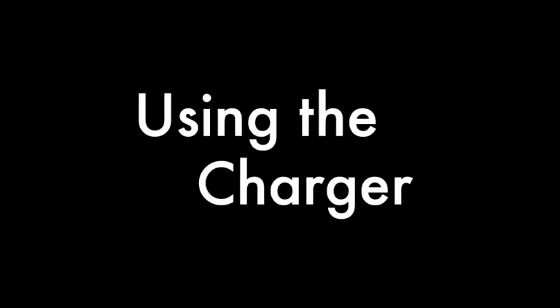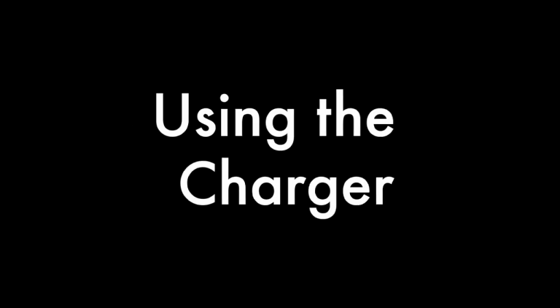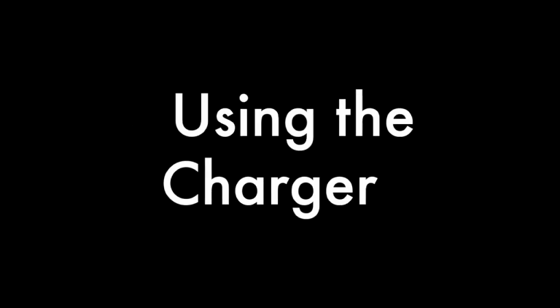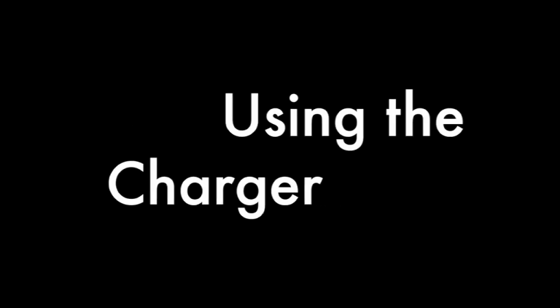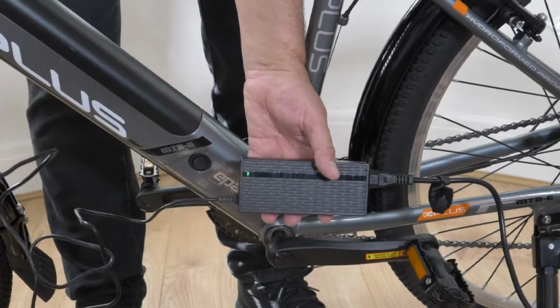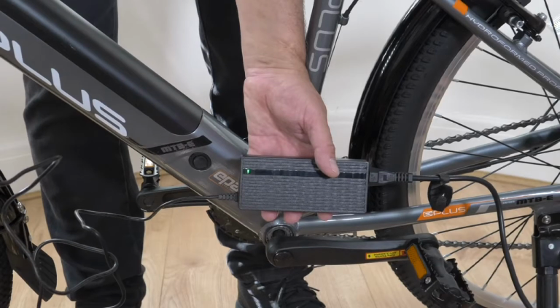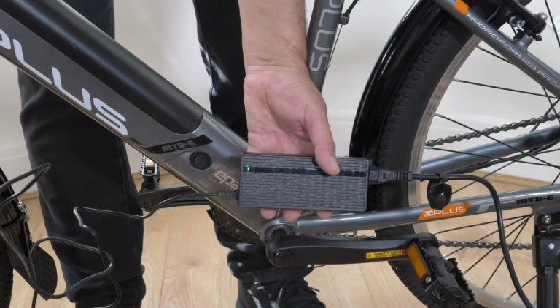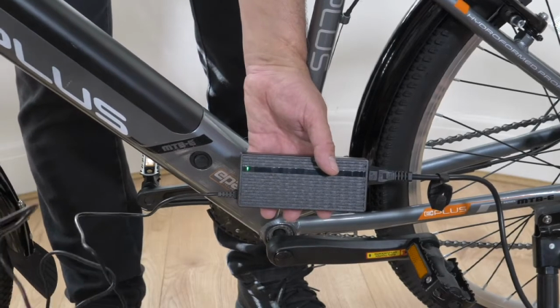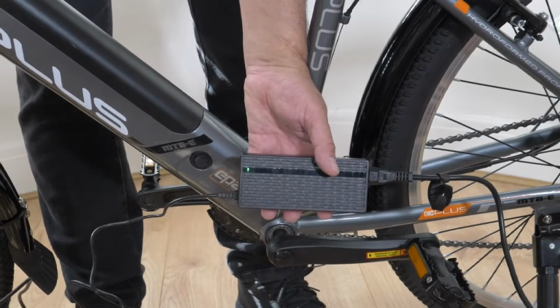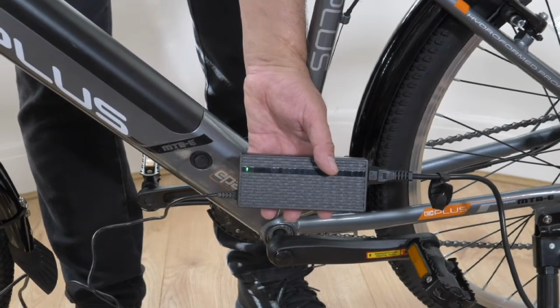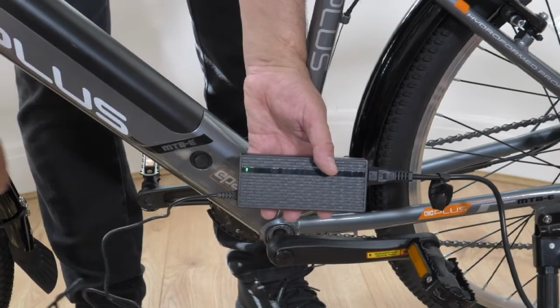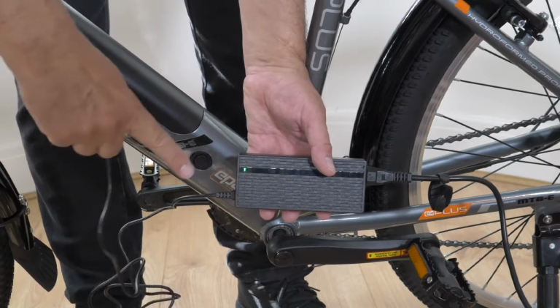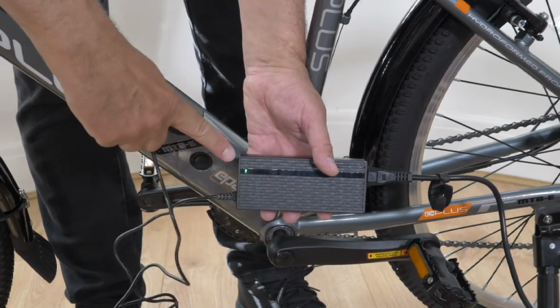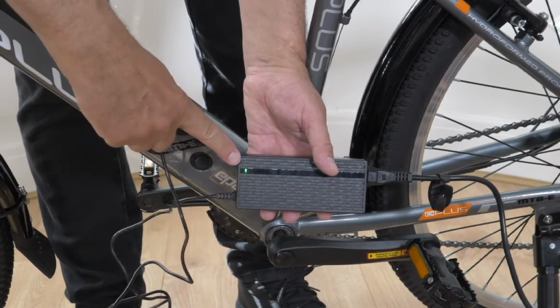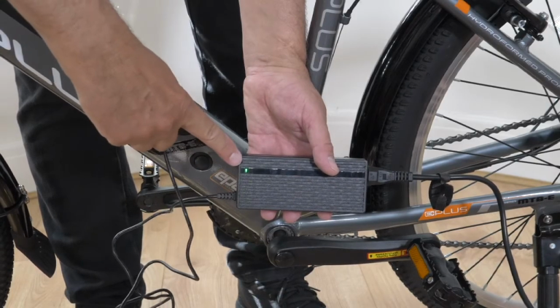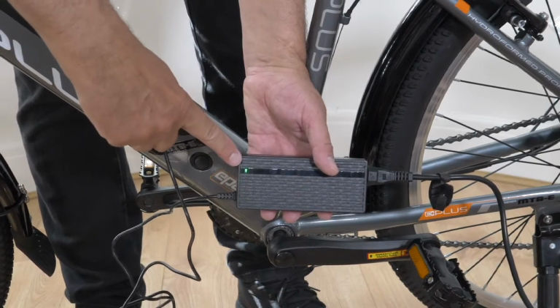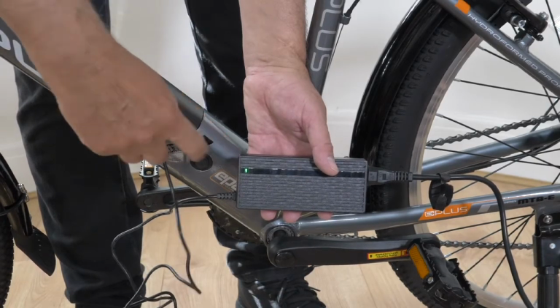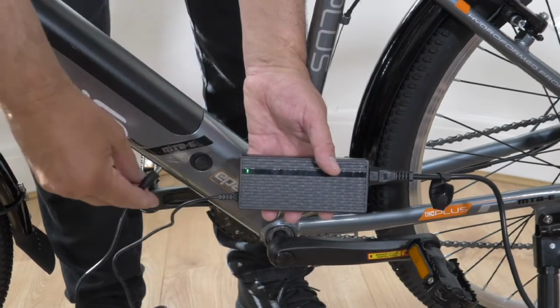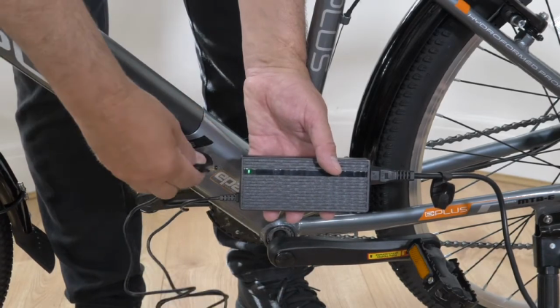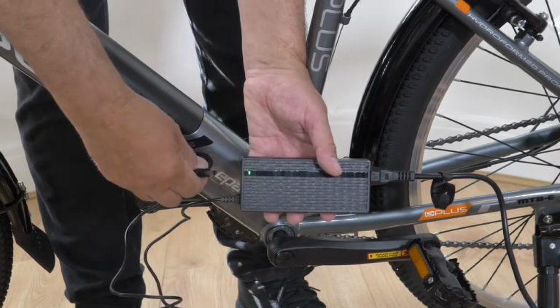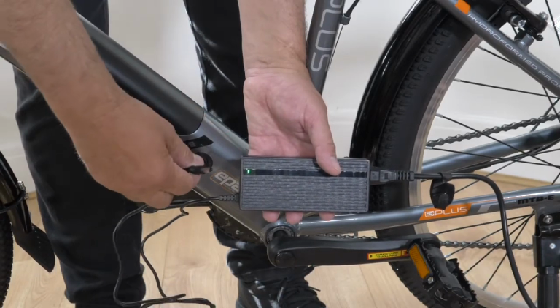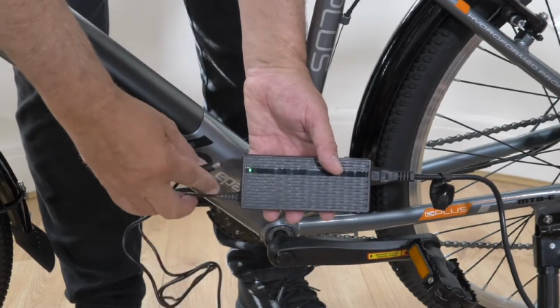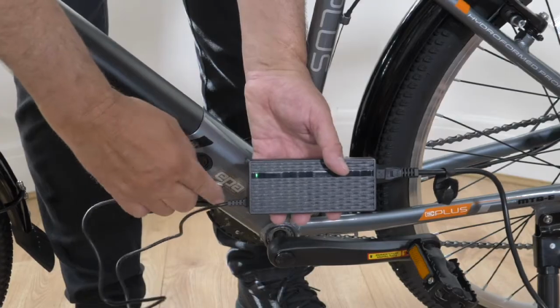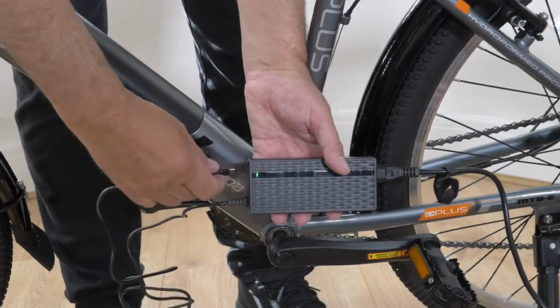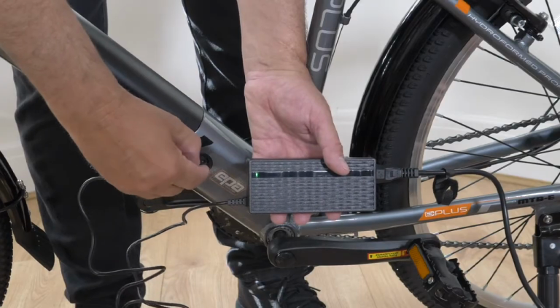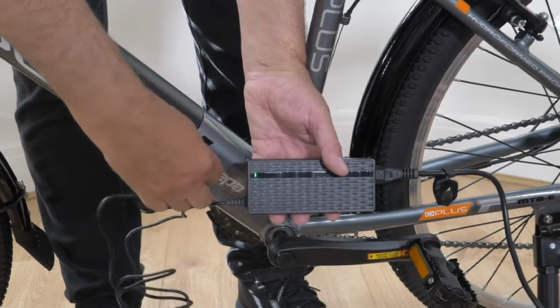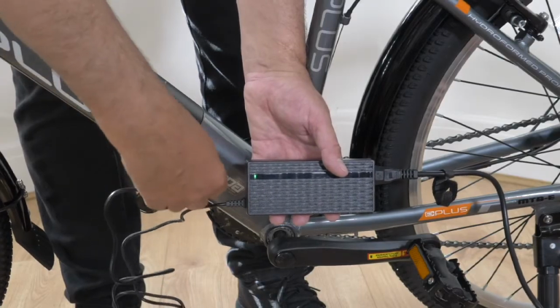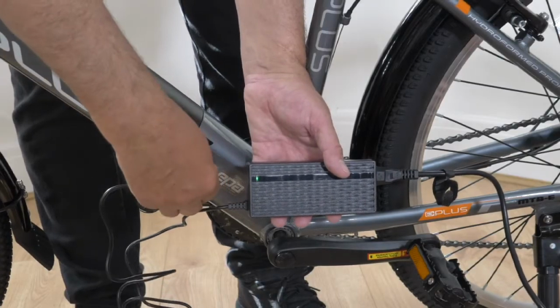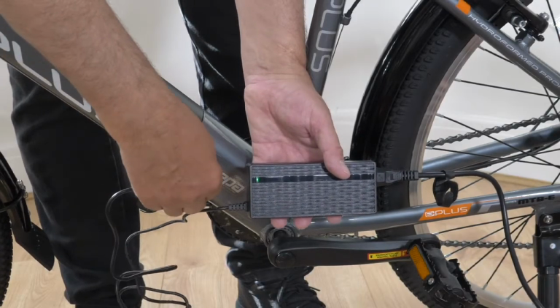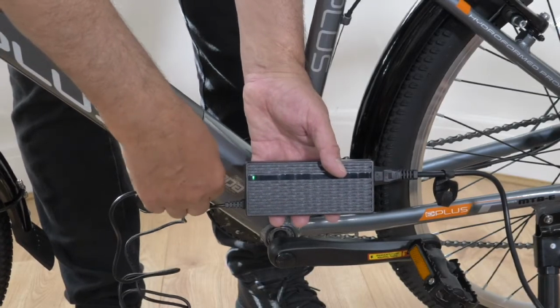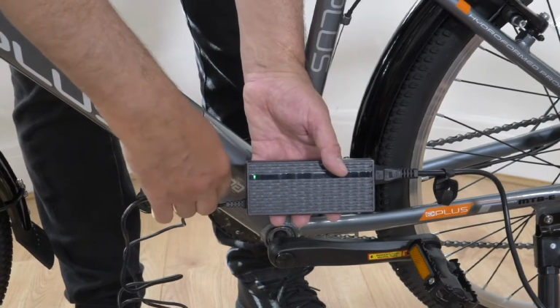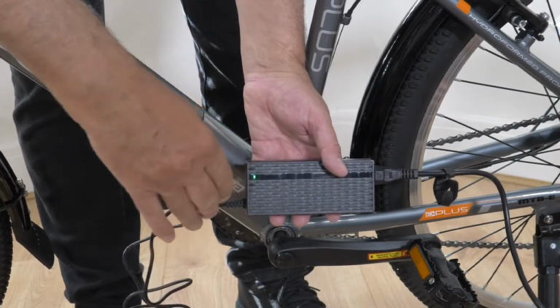Using the charger. Plug your charger into a main socket. A green light shows it is working. Then plug the jack socket into the battery. If the charger is green, this means your battery has a full charge.